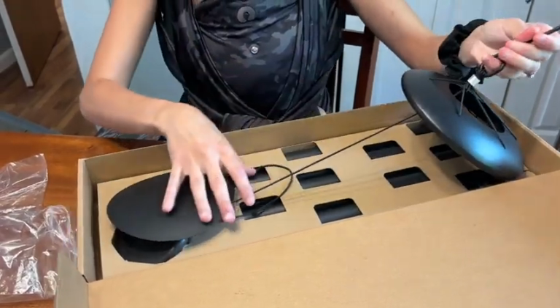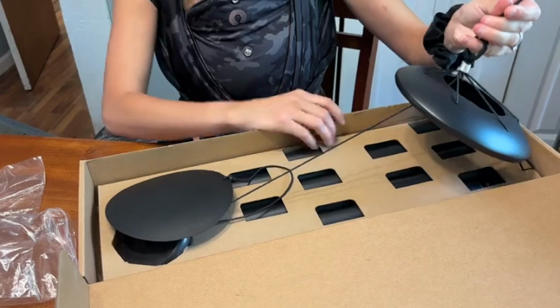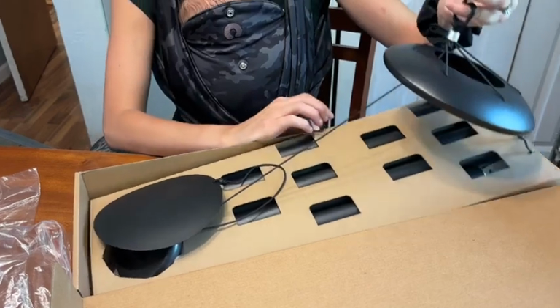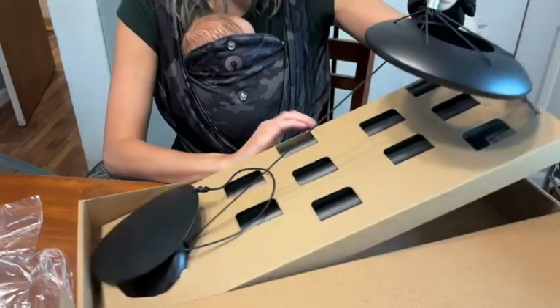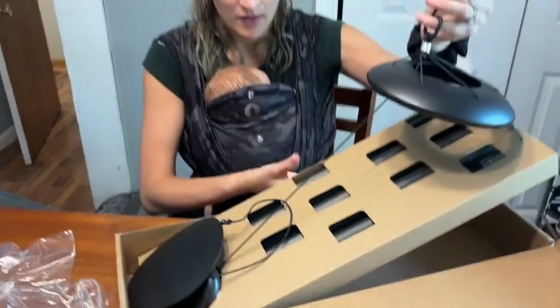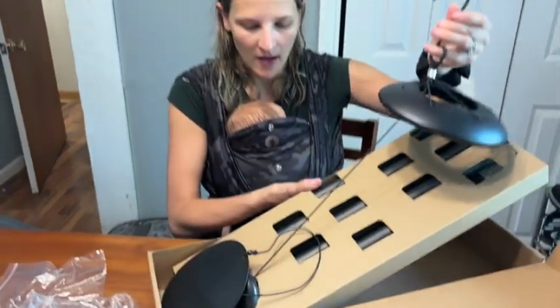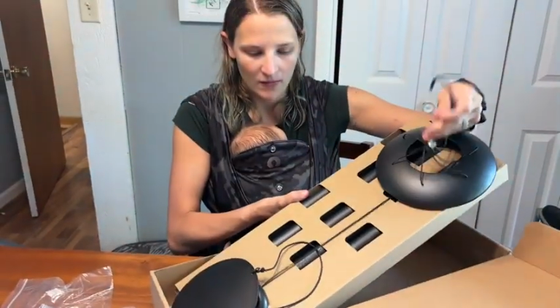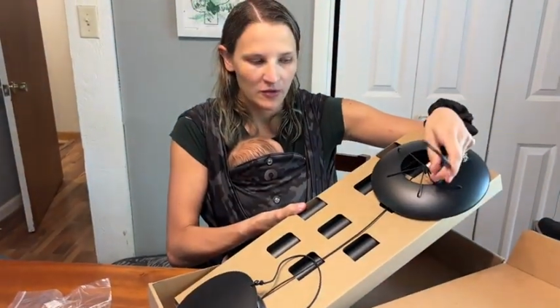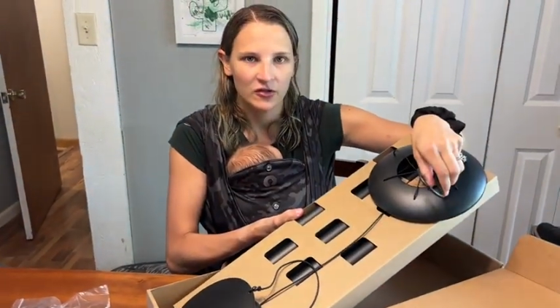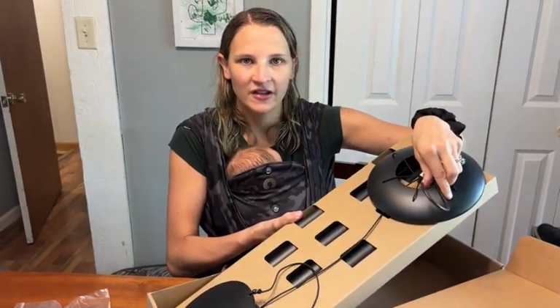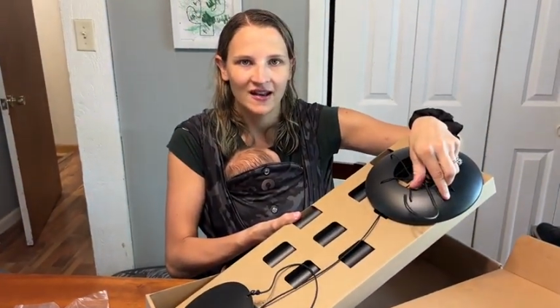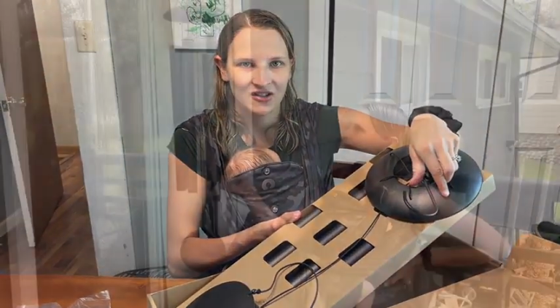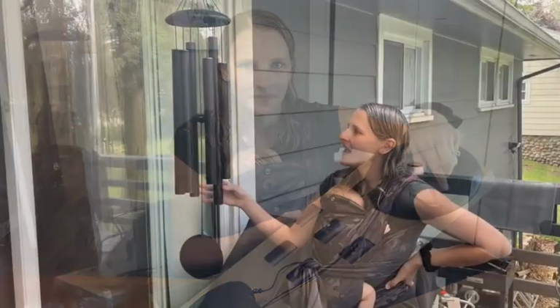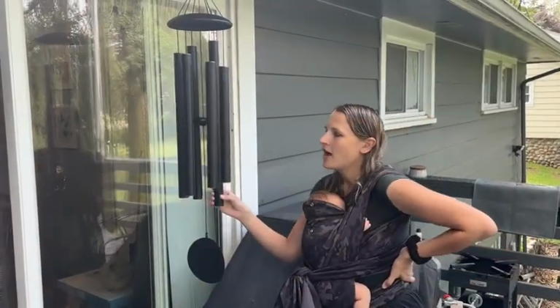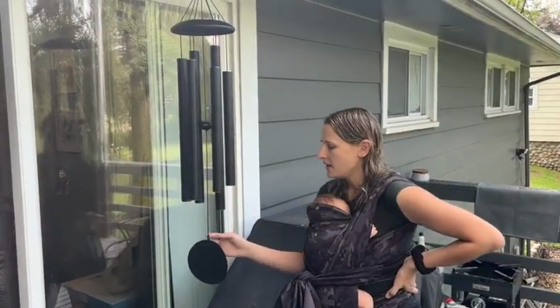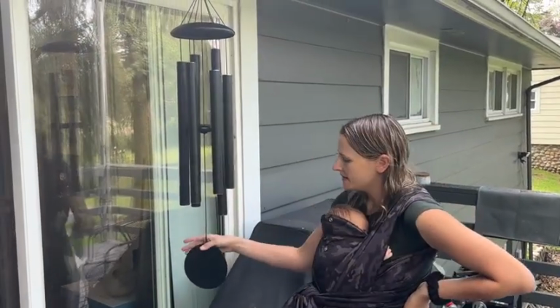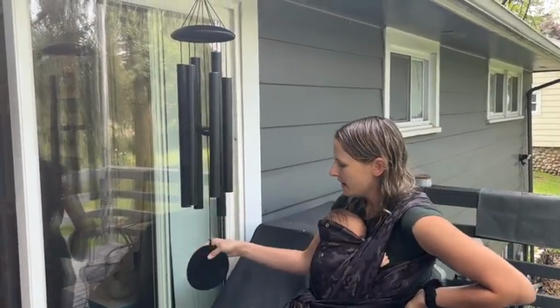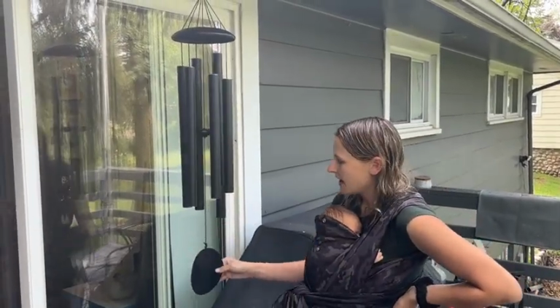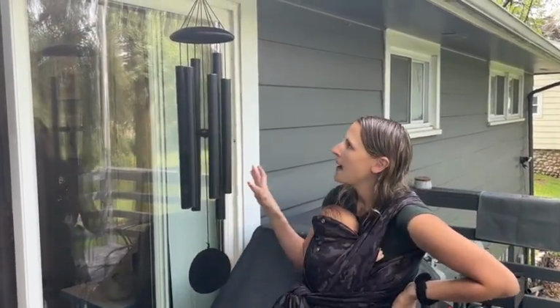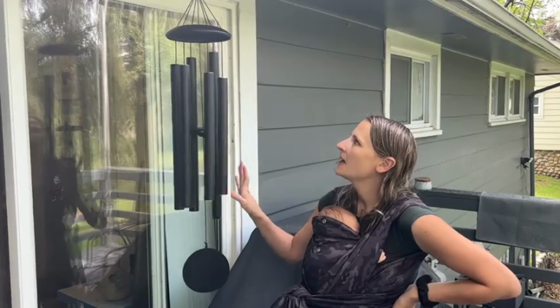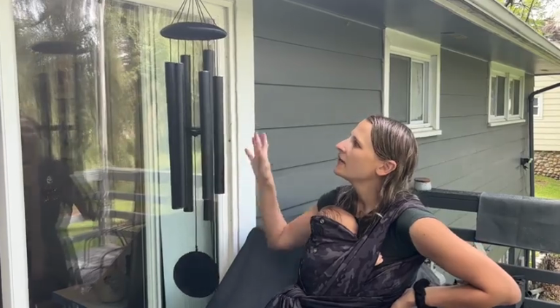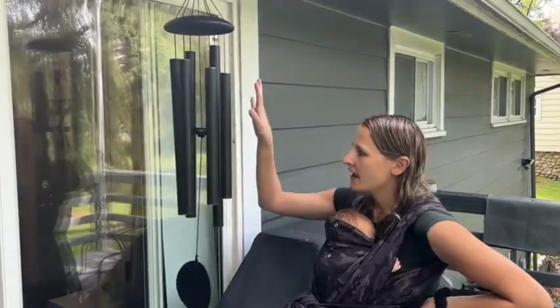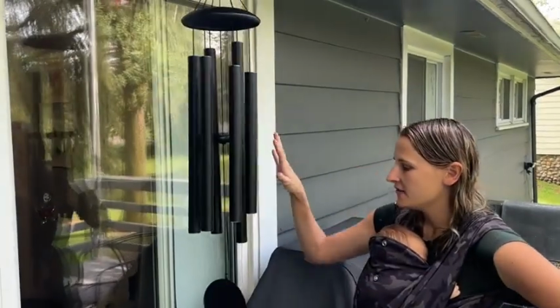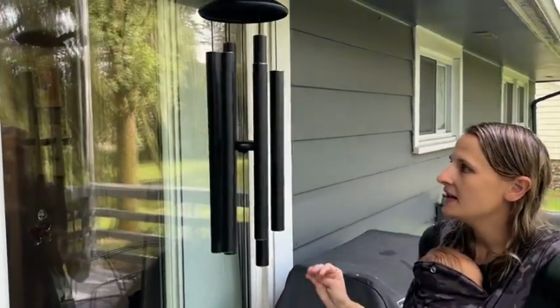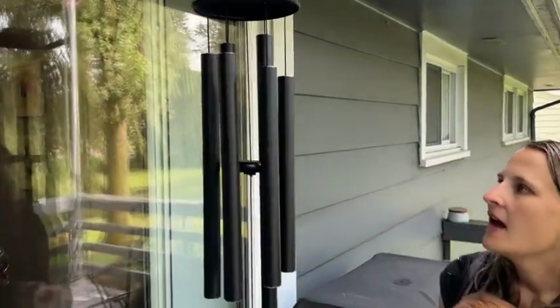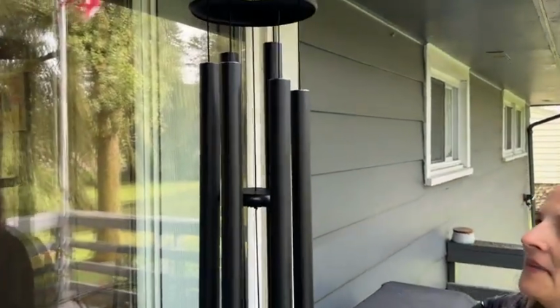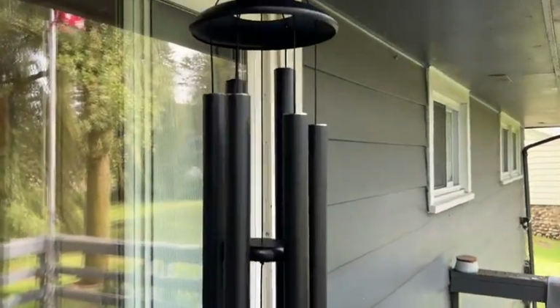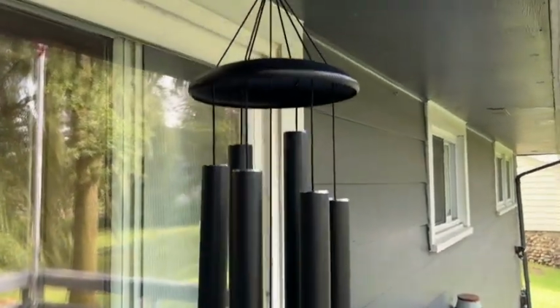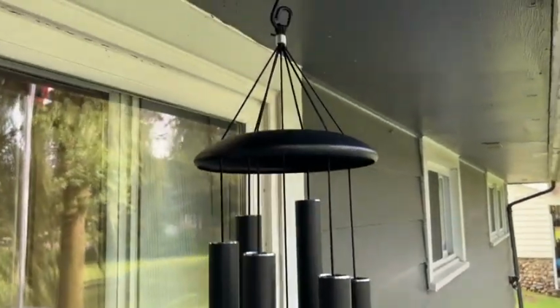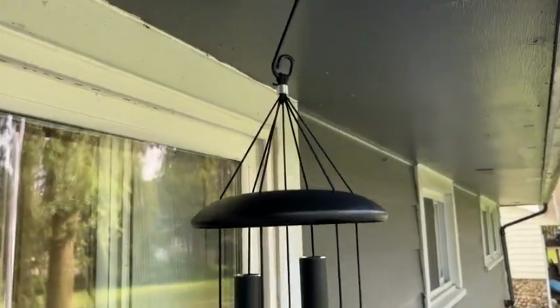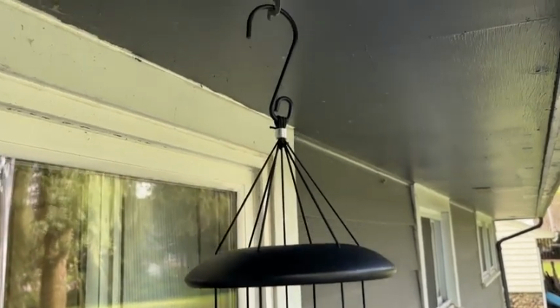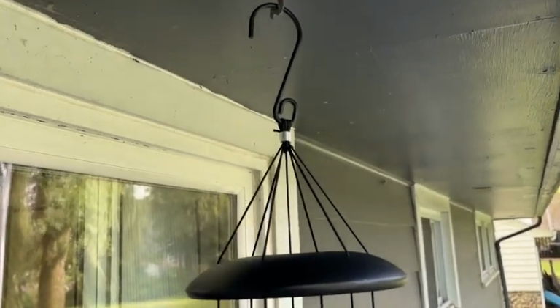So we're going to take it out here and show you it in action. You can see I have it up here. It is that really nice kind of matte black look, and as you can see, it is really nicely dangling.